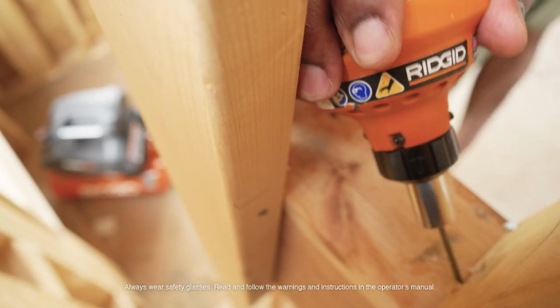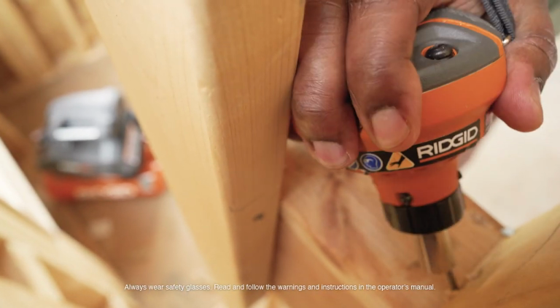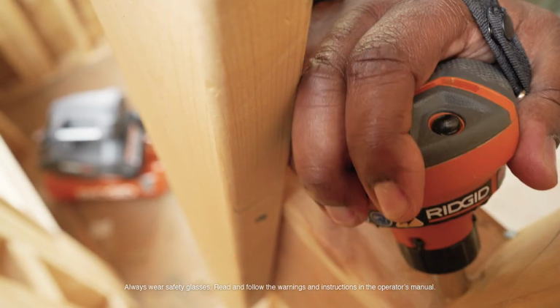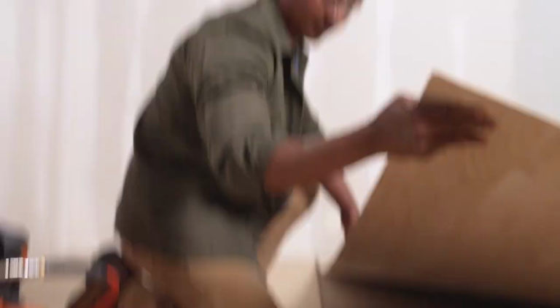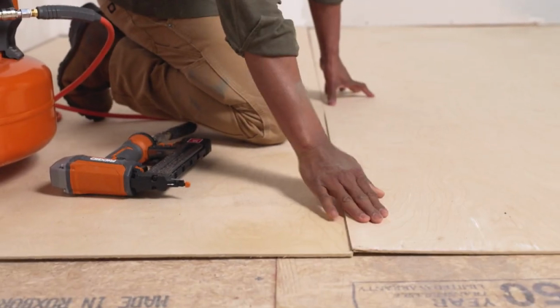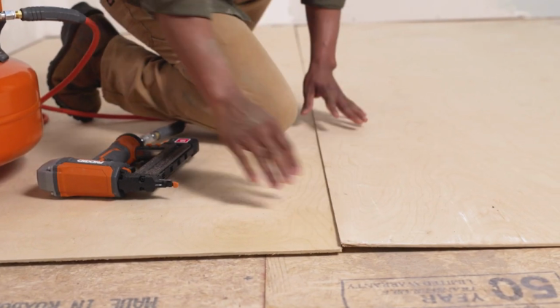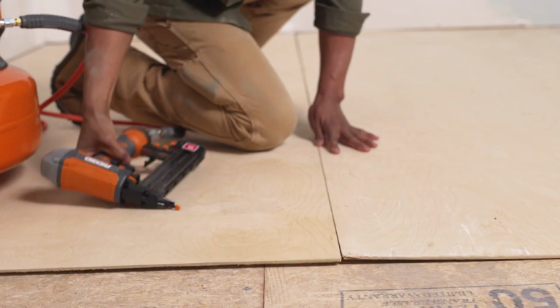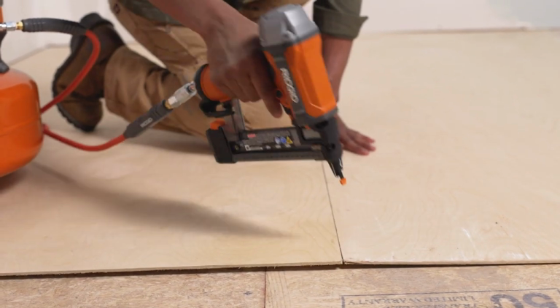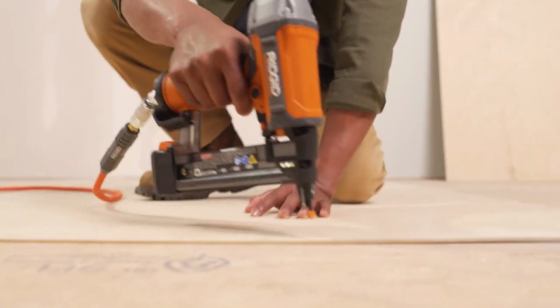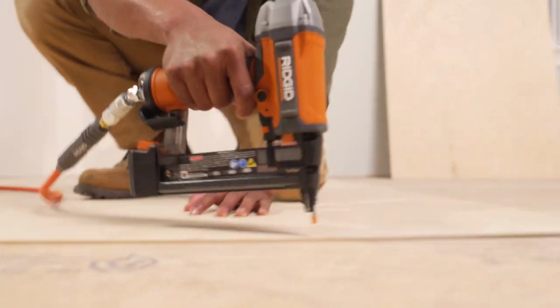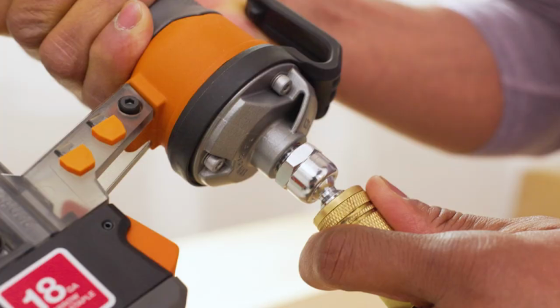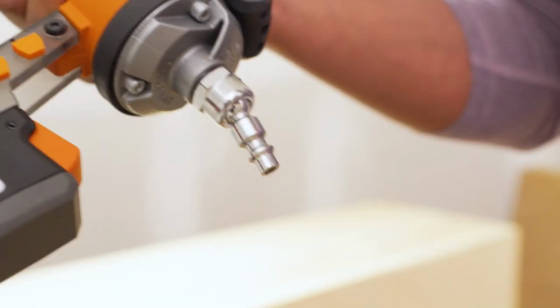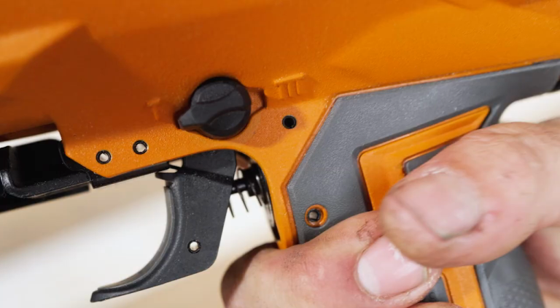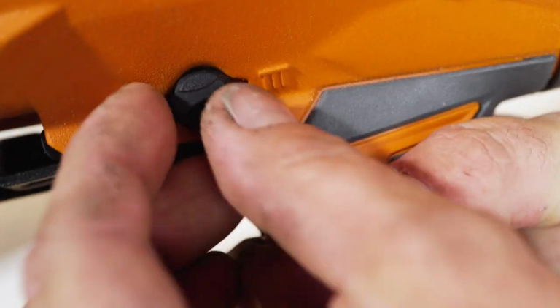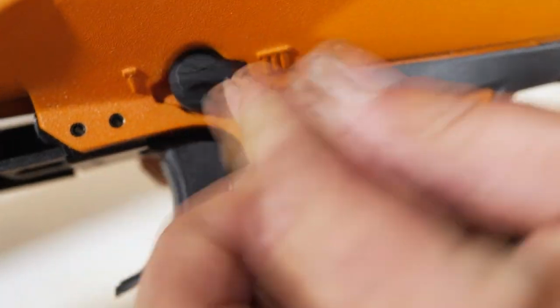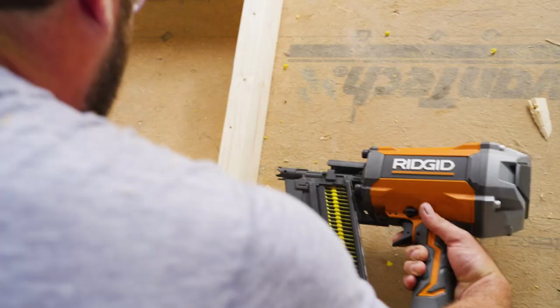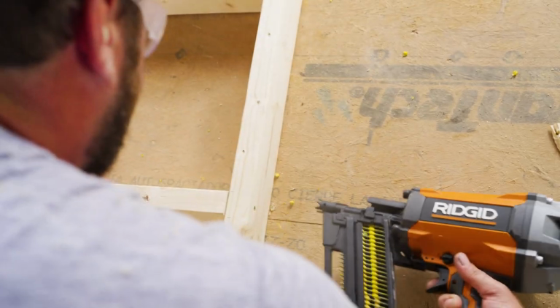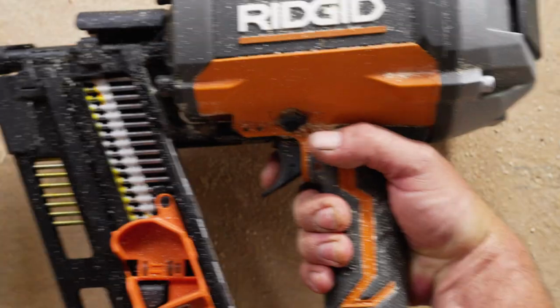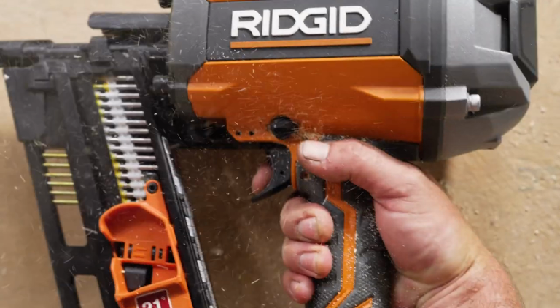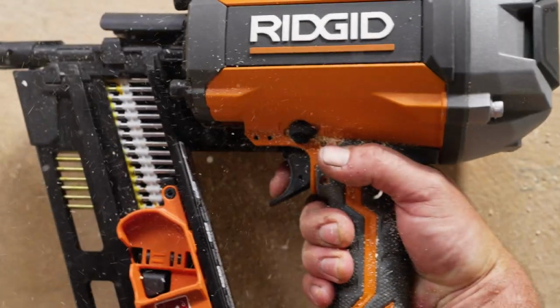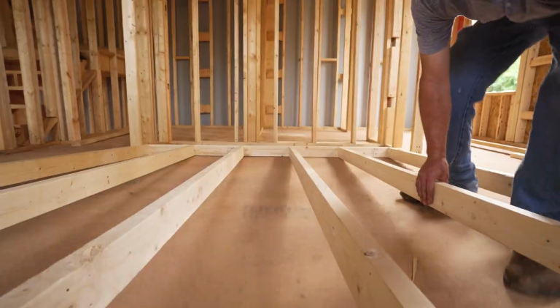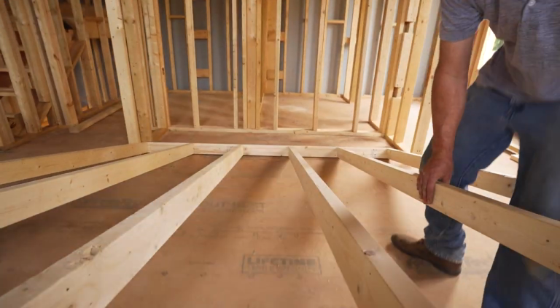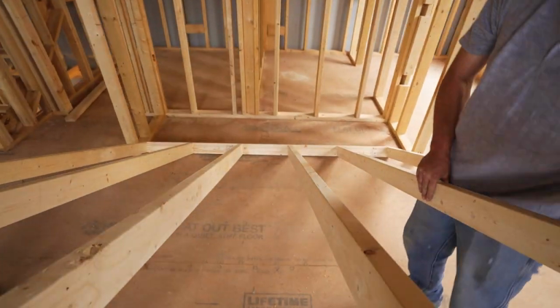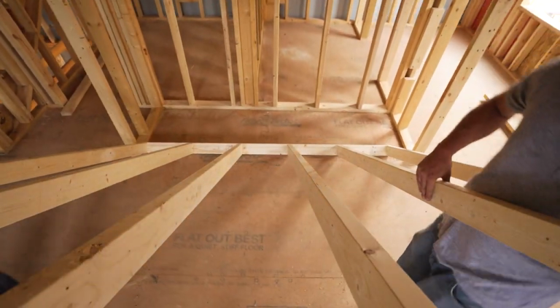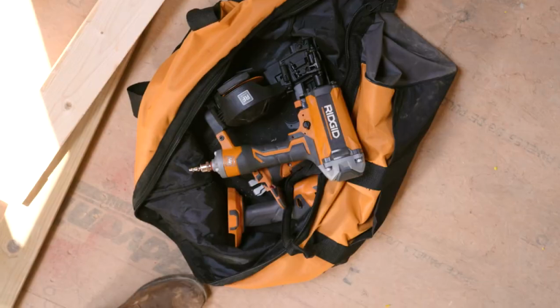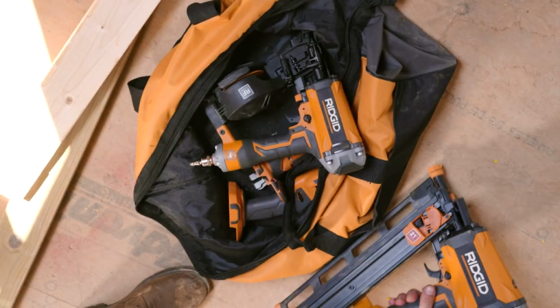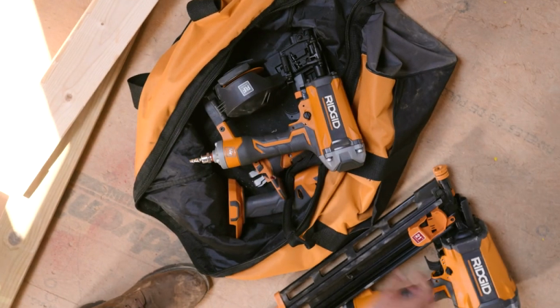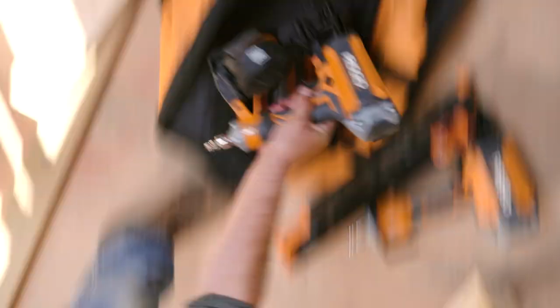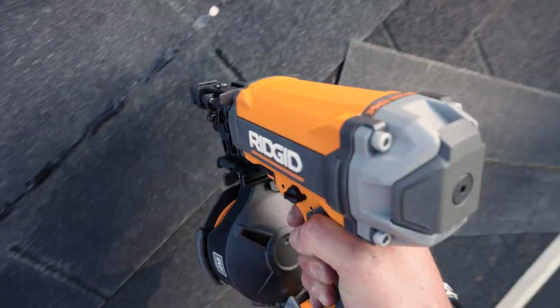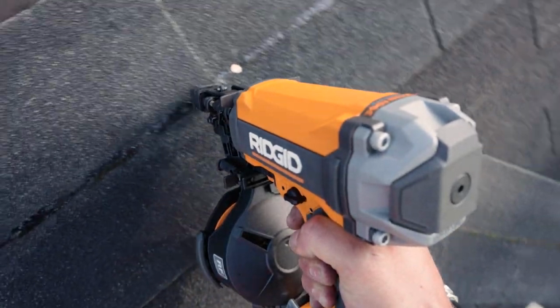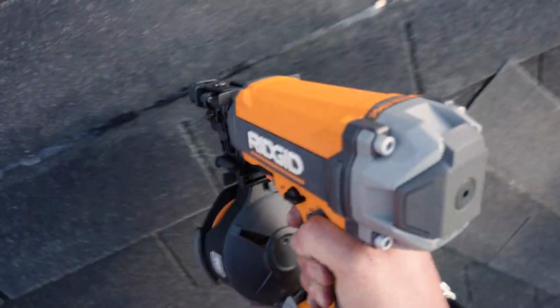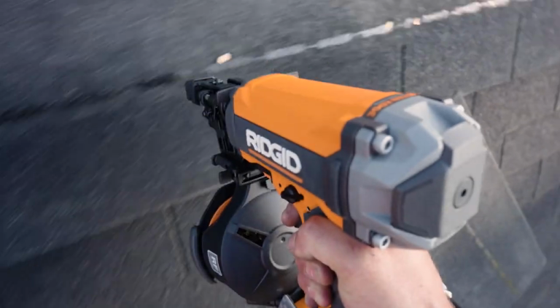Tools that are guaranteed to work and backed by the industry's best lifetime service agreement, with convenient swivel fittings and tool-free selectable triggers. A line of tools for every single step of building a home.